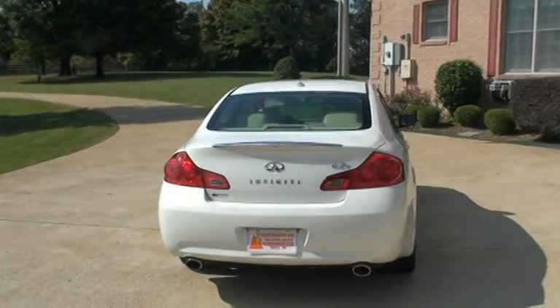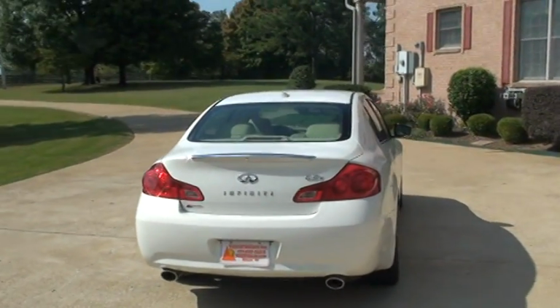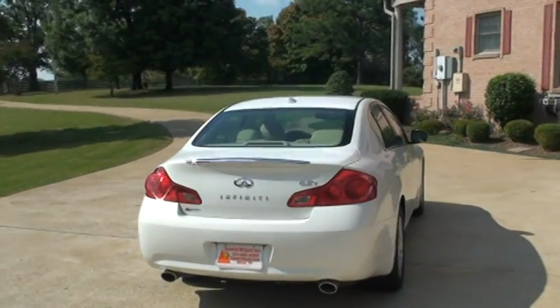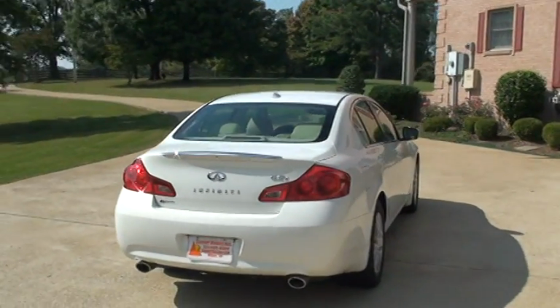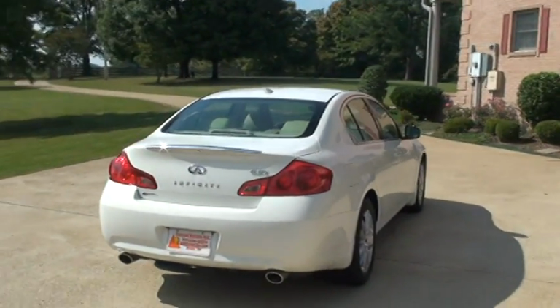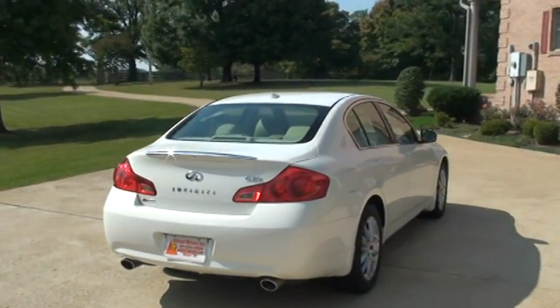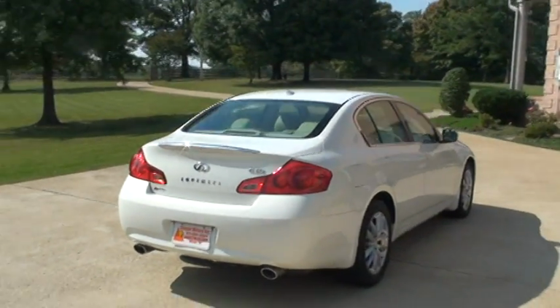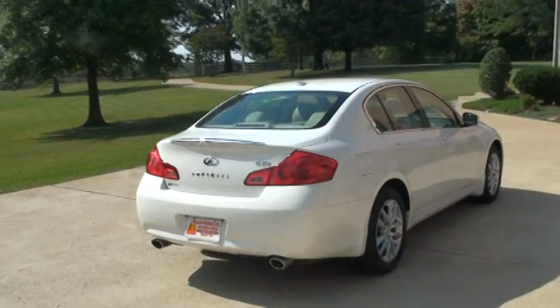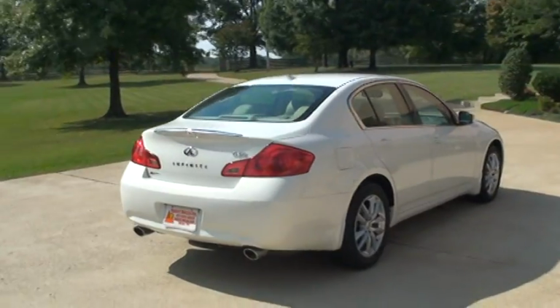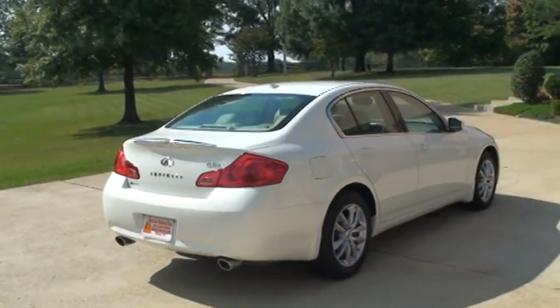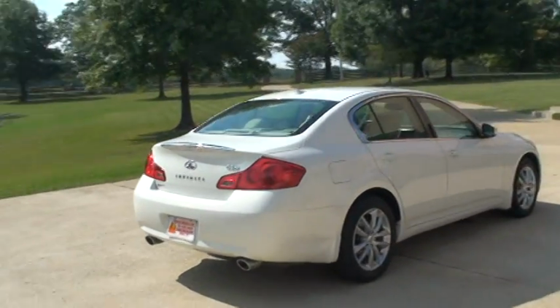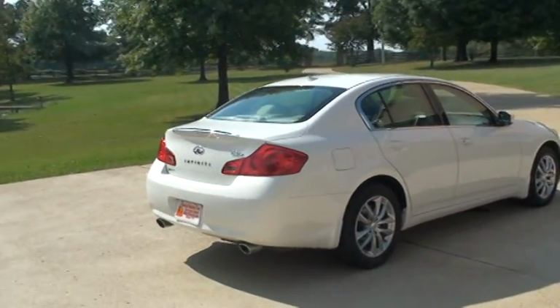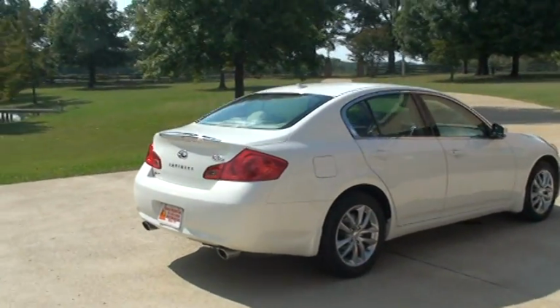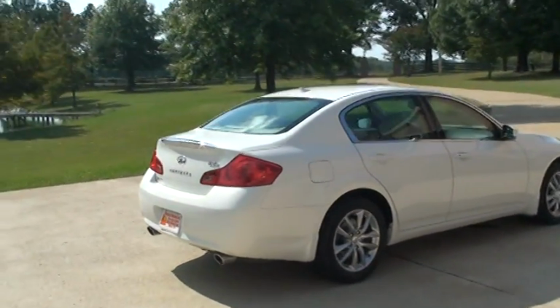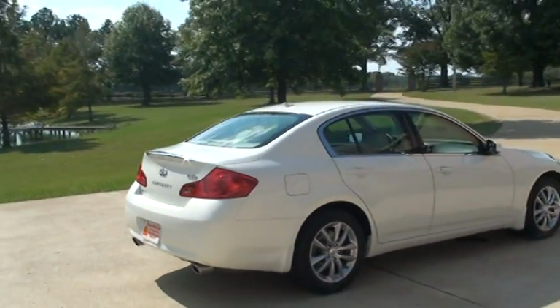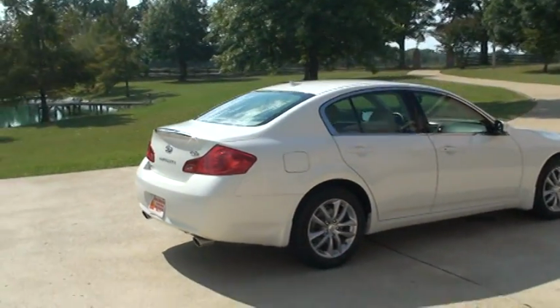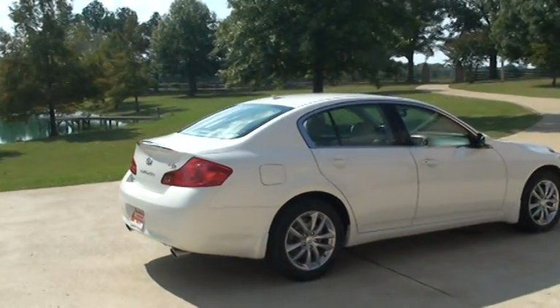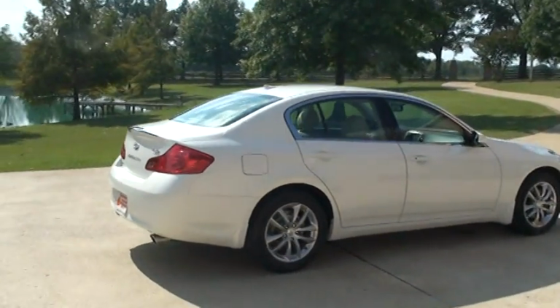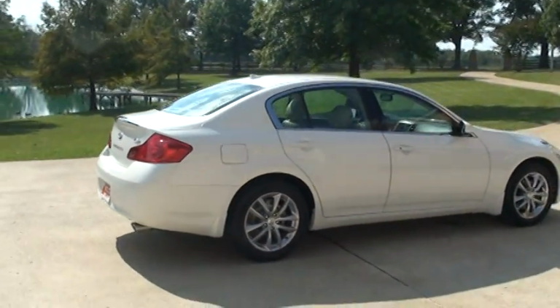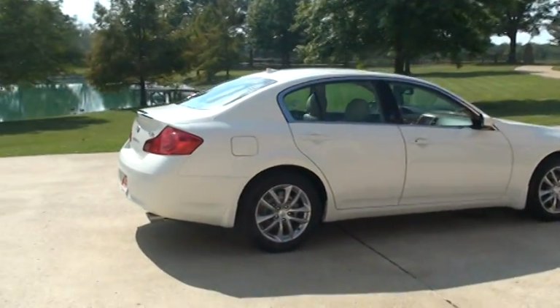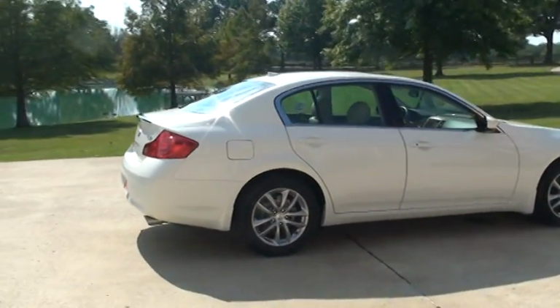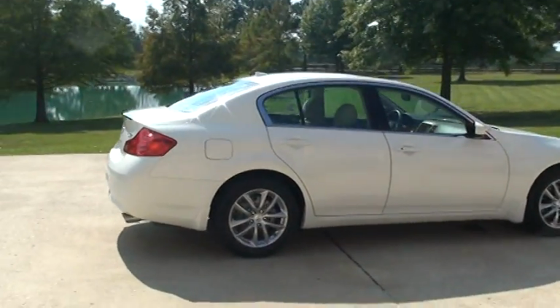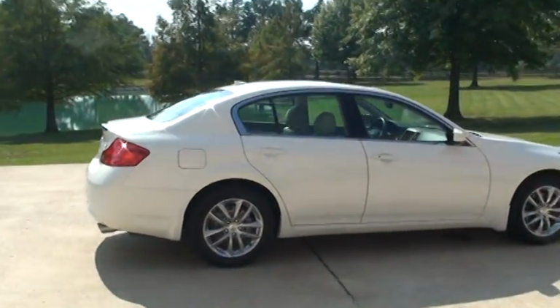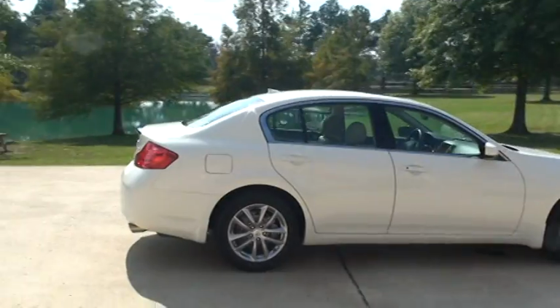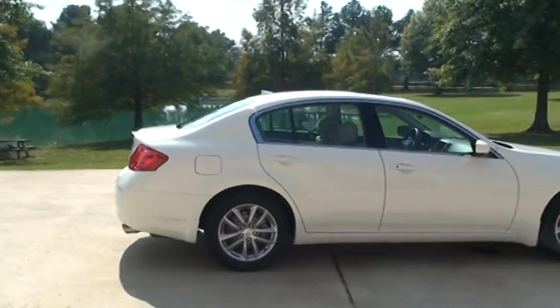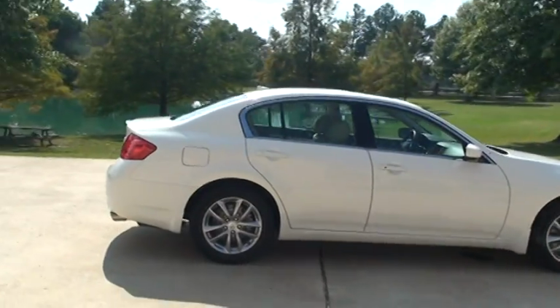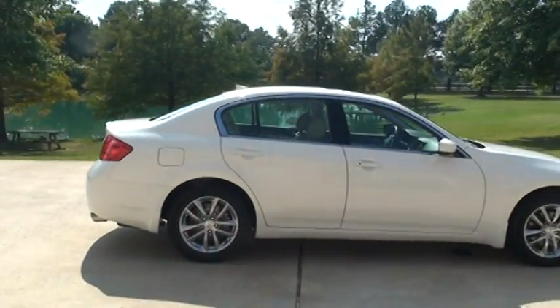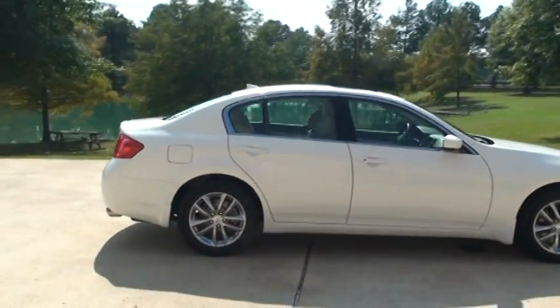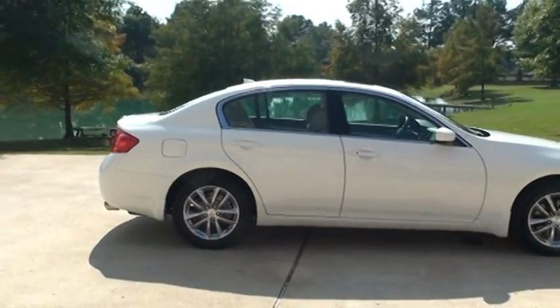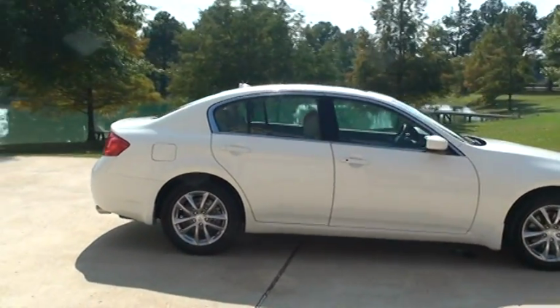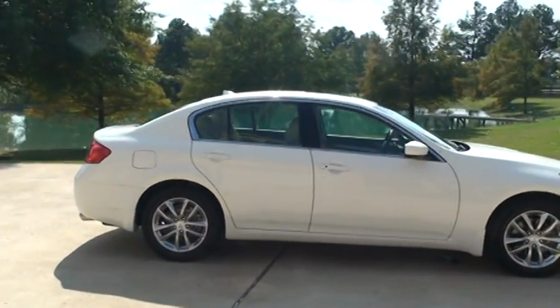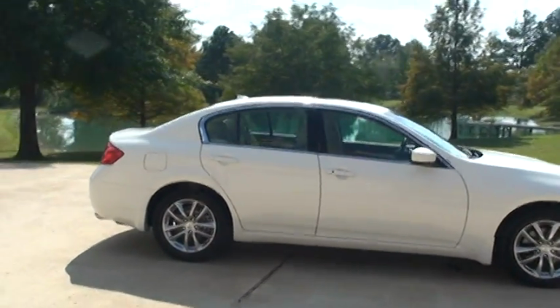These are a great car — very reliable, lots of power. It's got the 3.7 V6 with 328 horsepower. It's kind of a high-performance sedan.